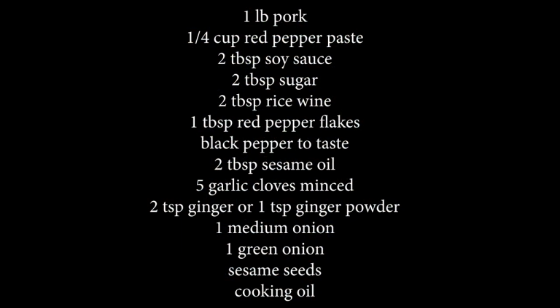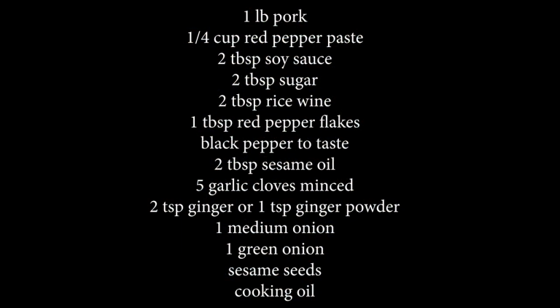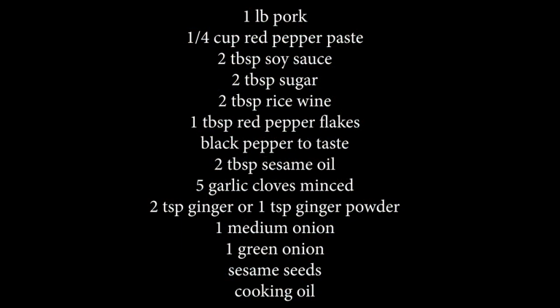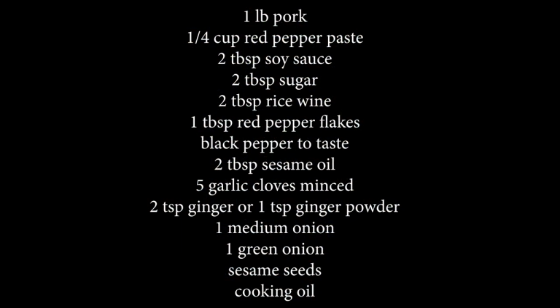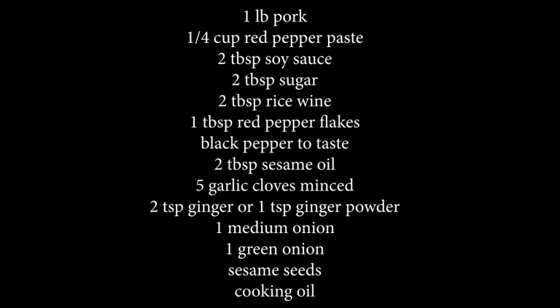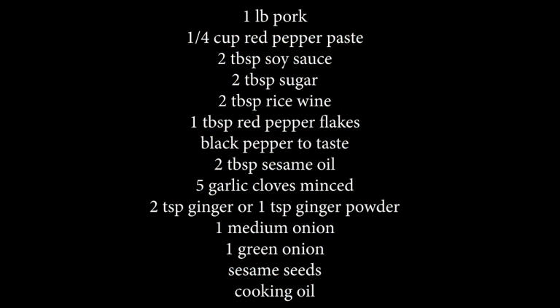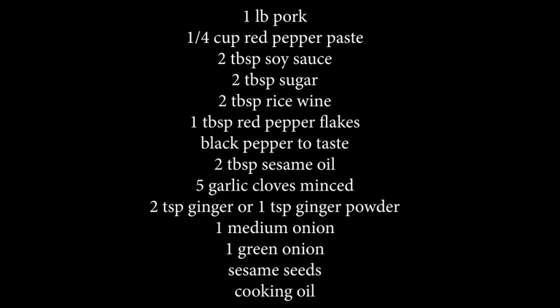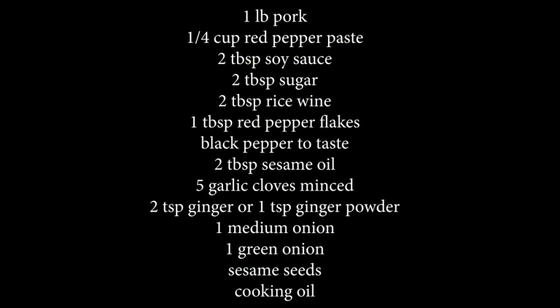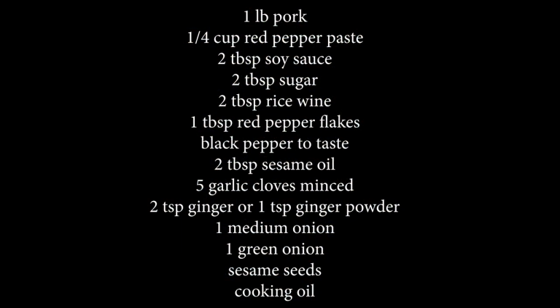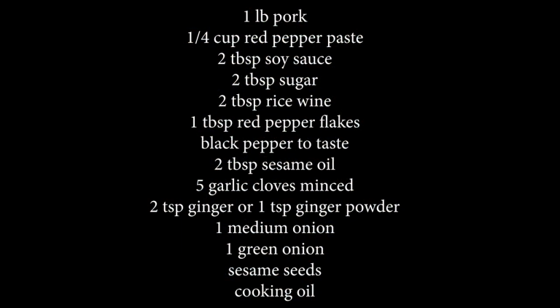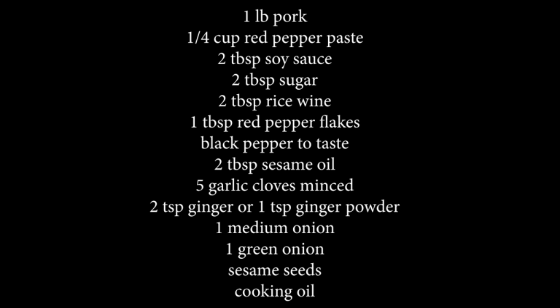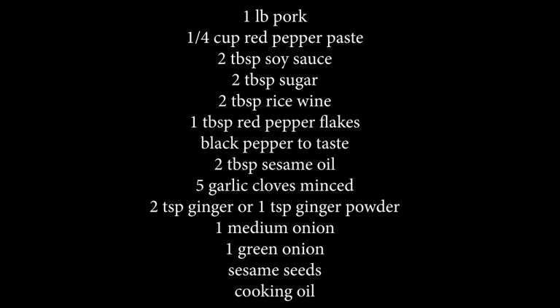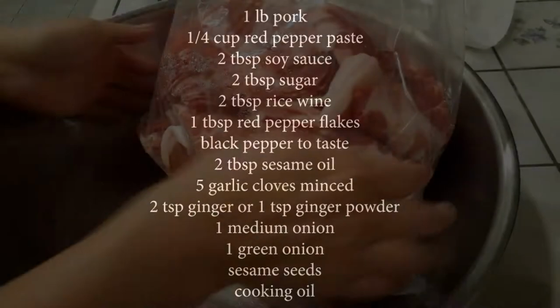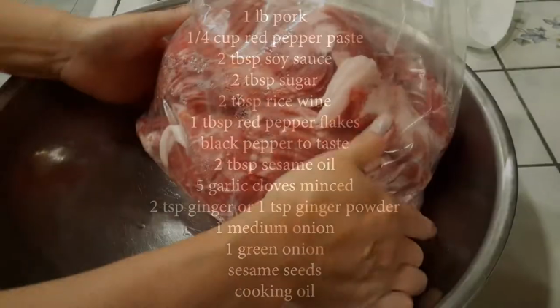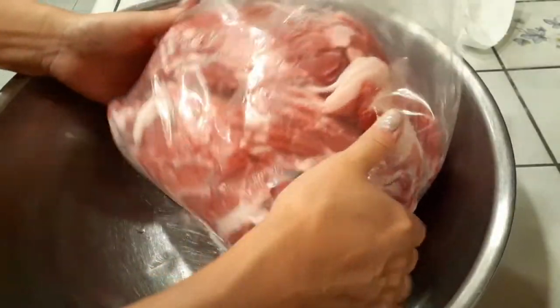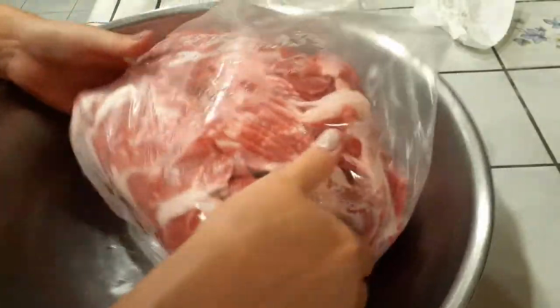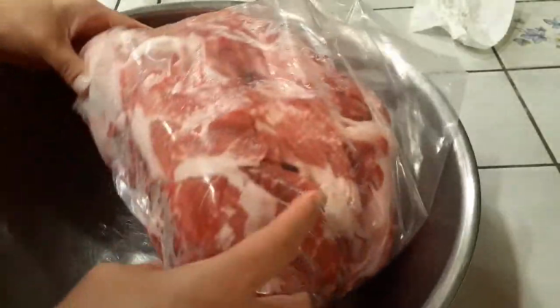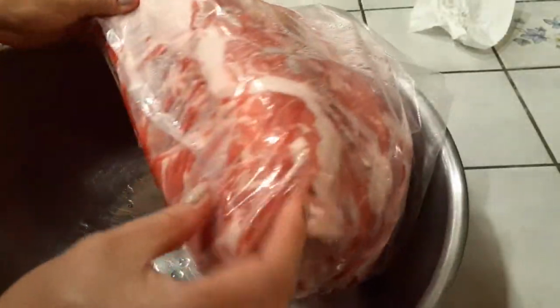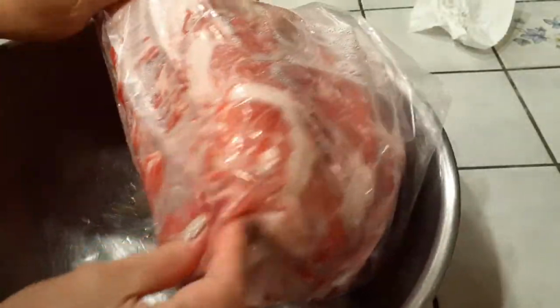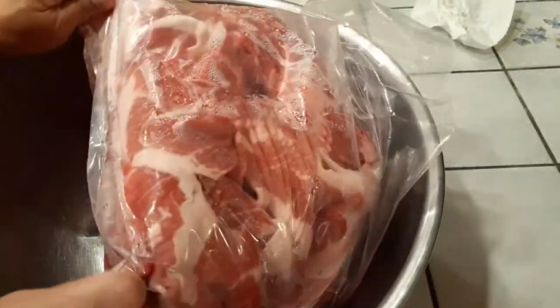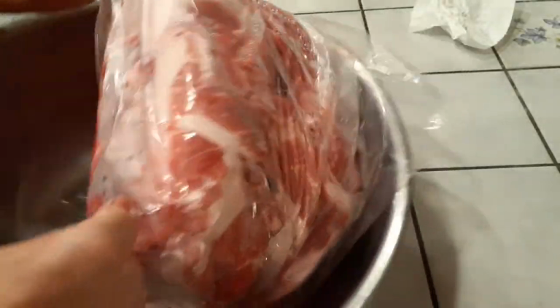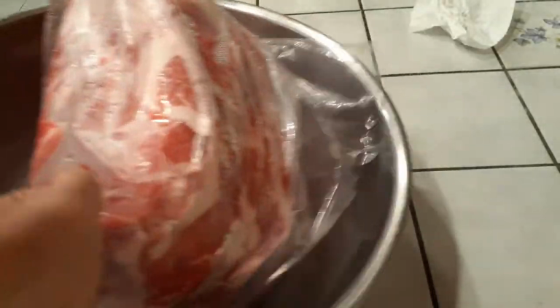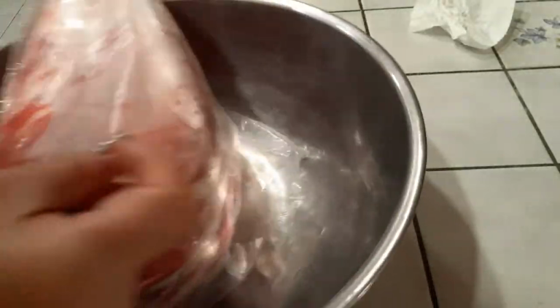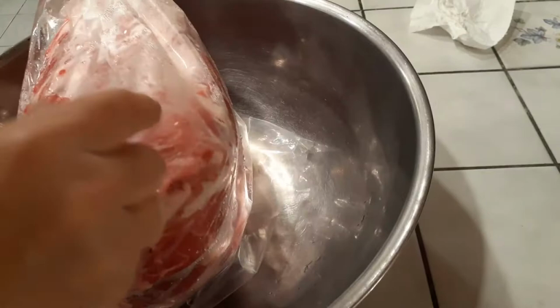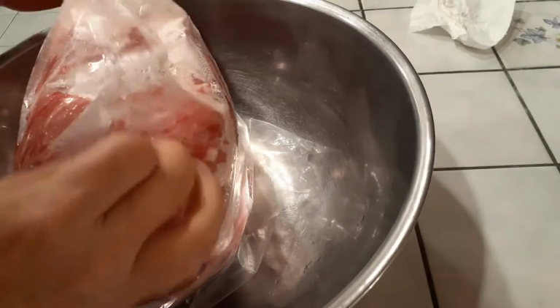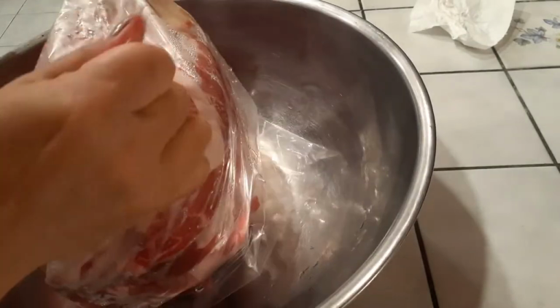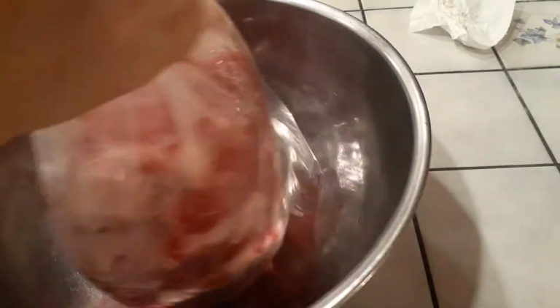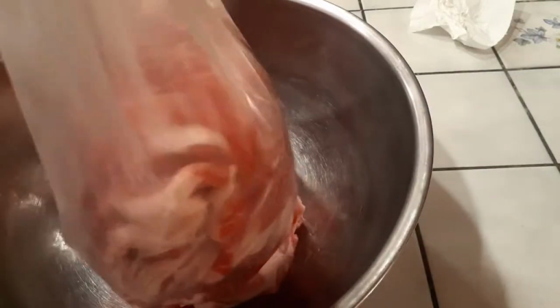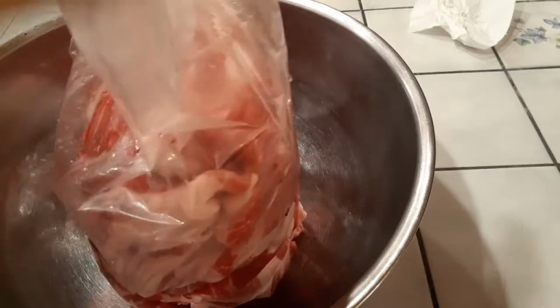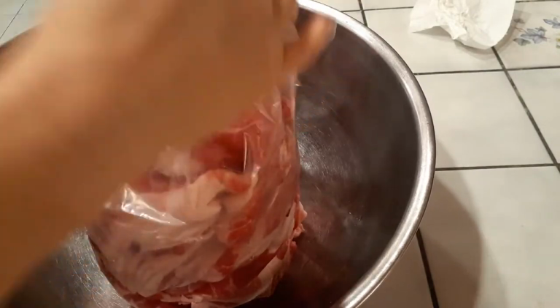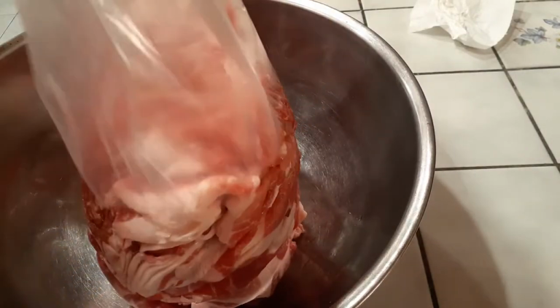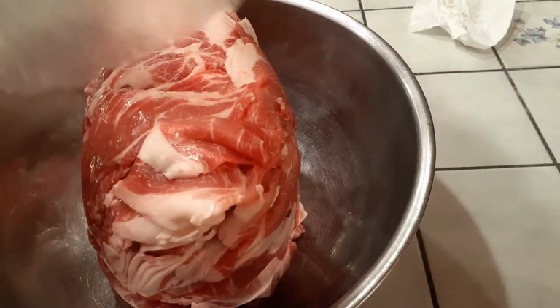I'm going to give you guys the recipe for one pound of pork, because I am going to be making about 20 pounds of pork right here, so don't go with what I'm doing. Go with the instructions that I've given you already.